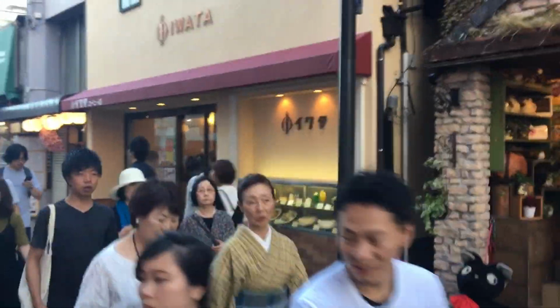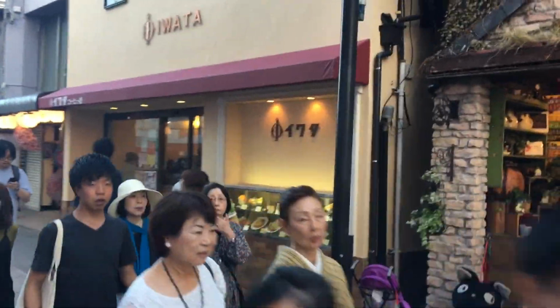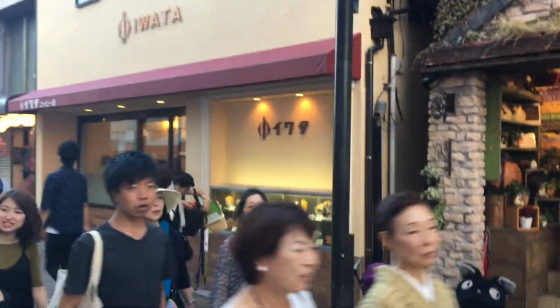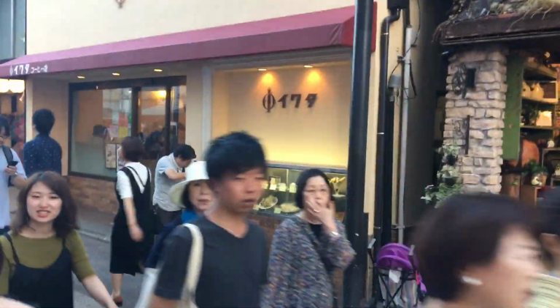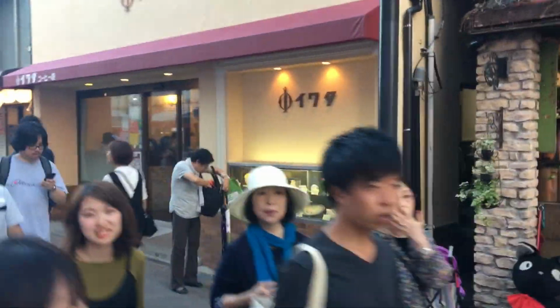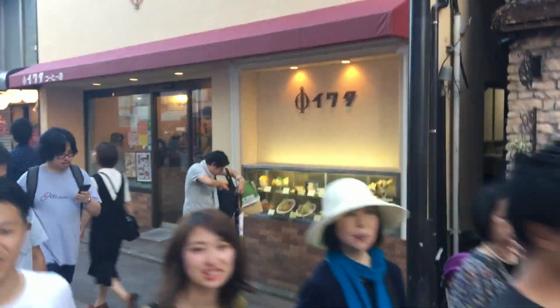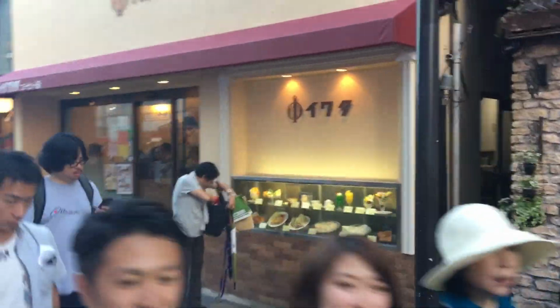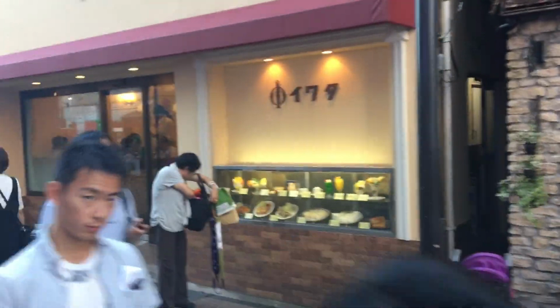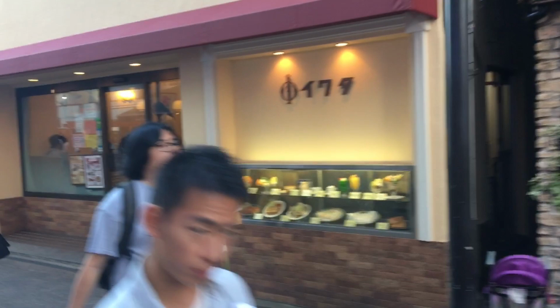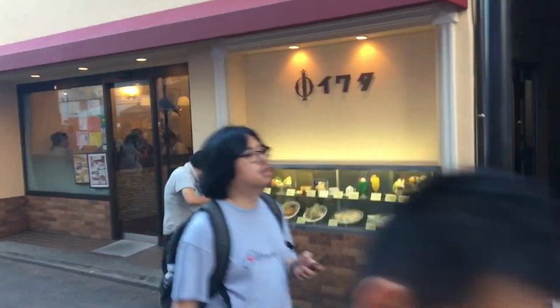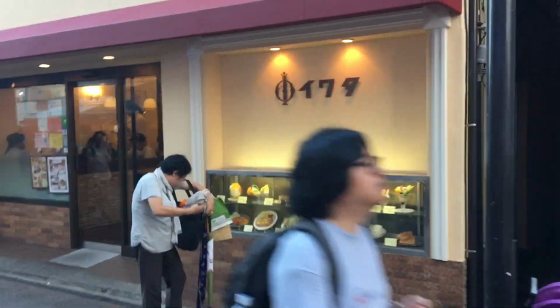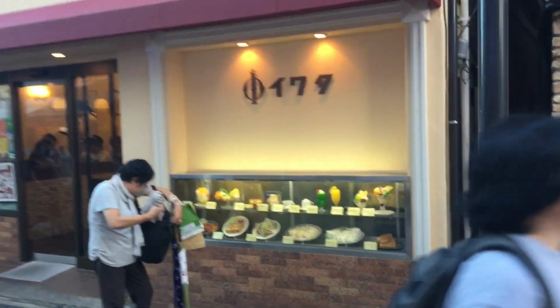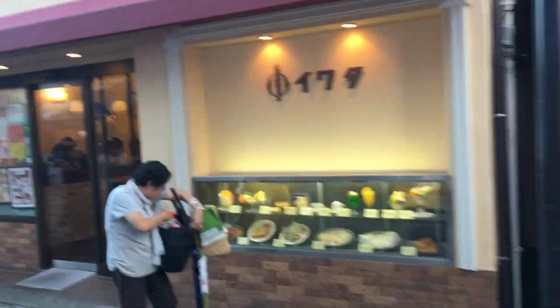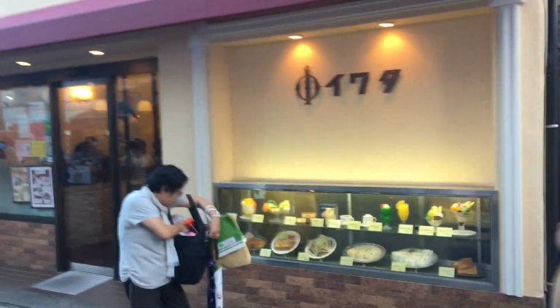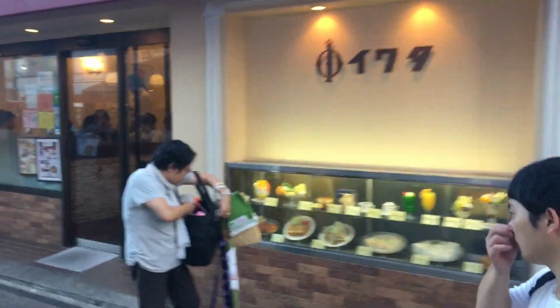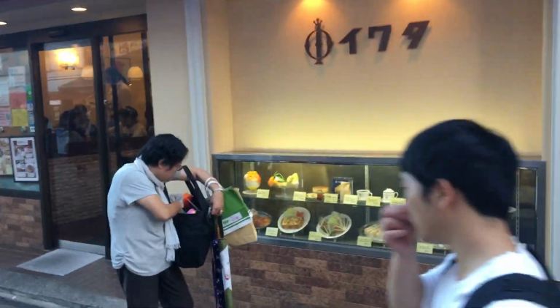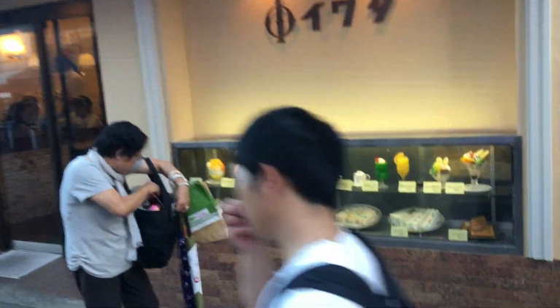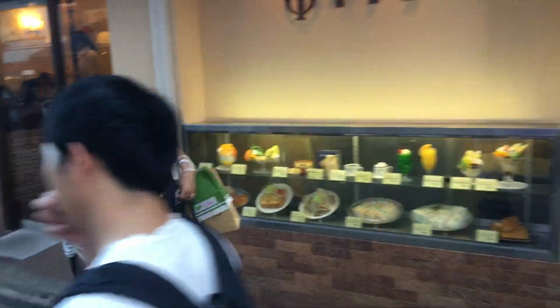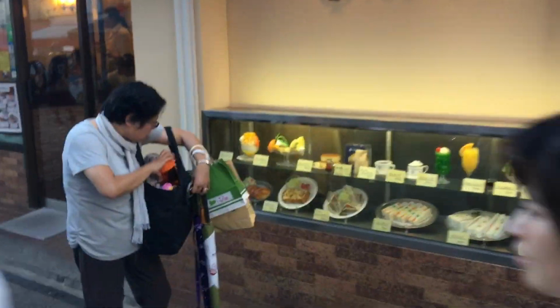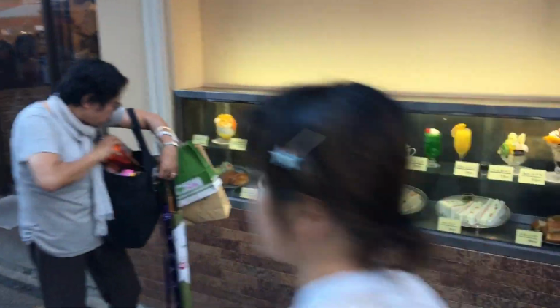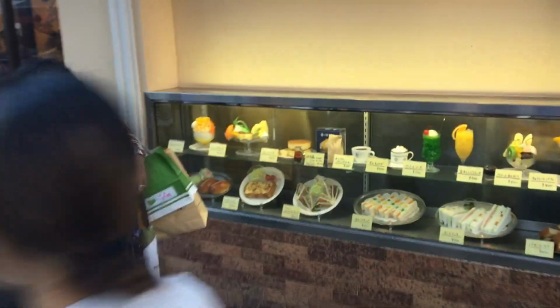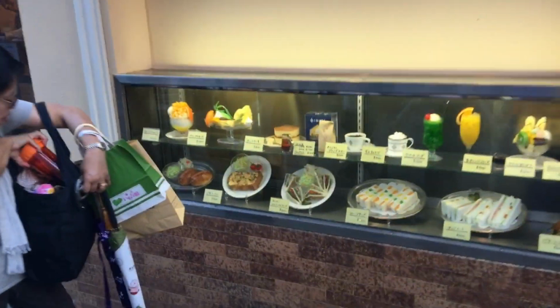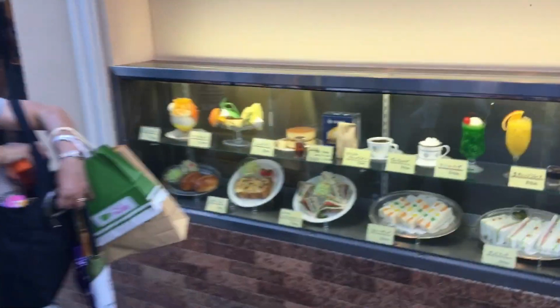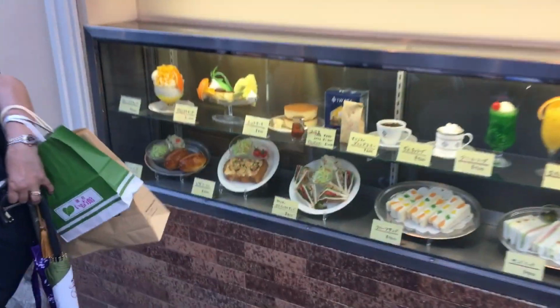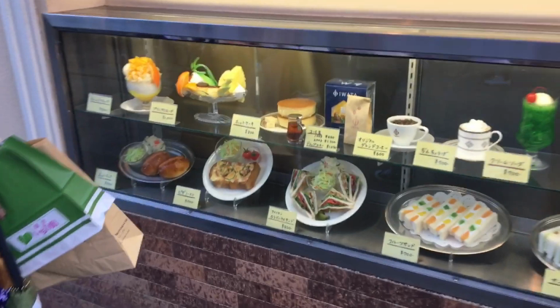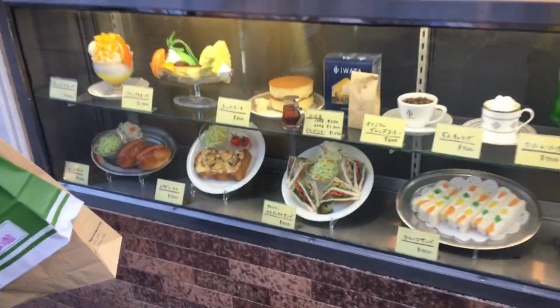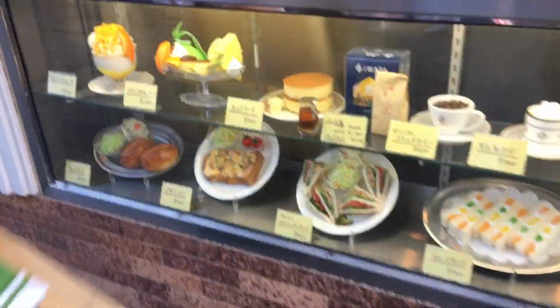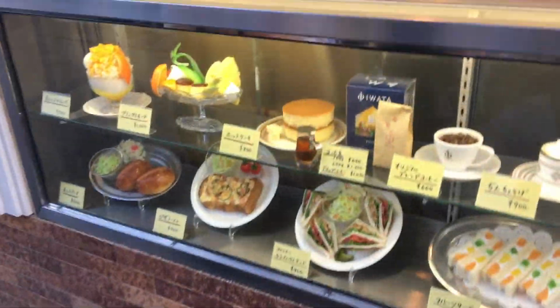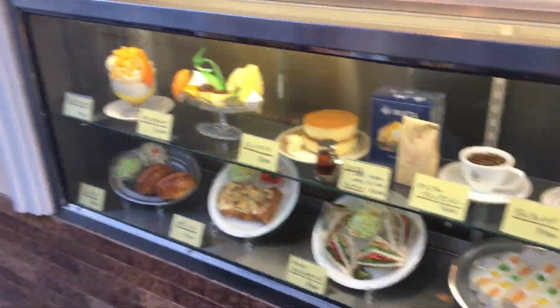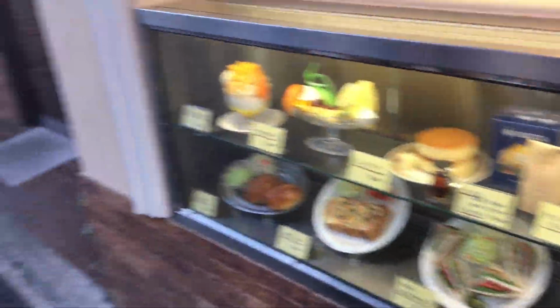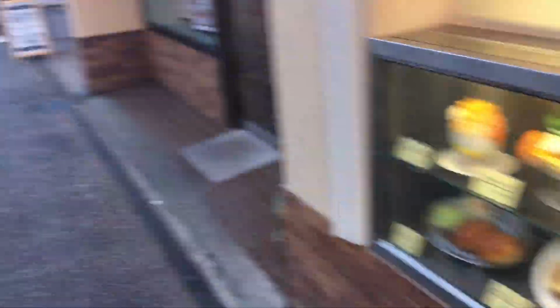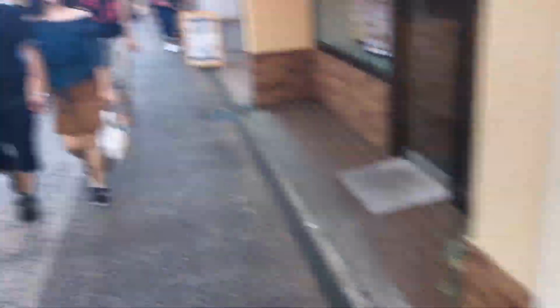This cafe here, Iwata, is famous for its hot cakes and for the fact that John Lennon and Yoko Ono used to visit here many years ago.